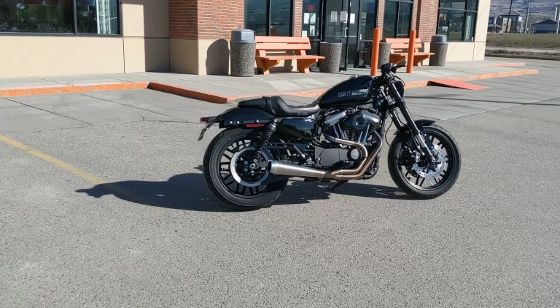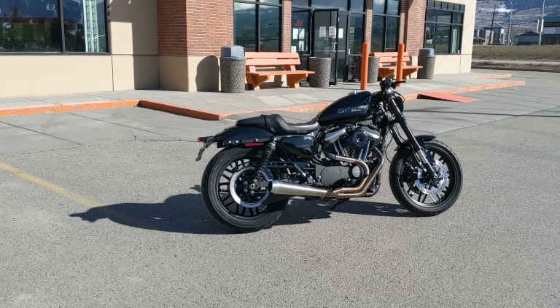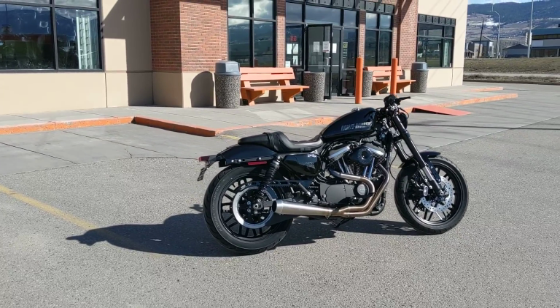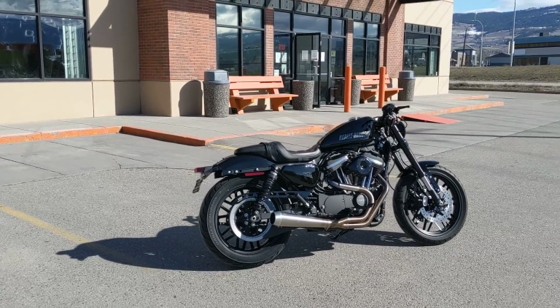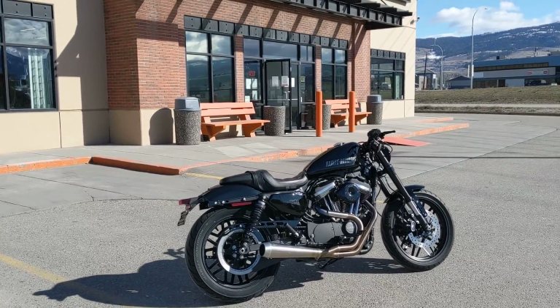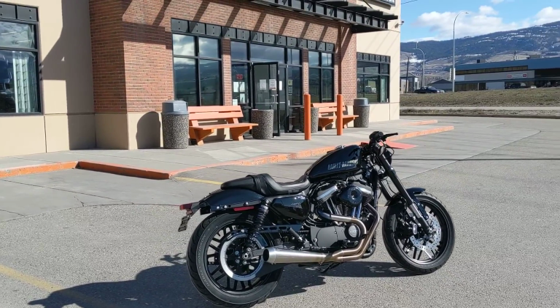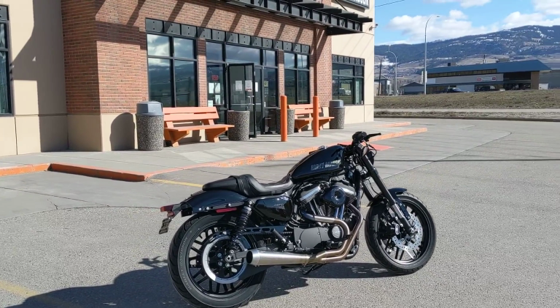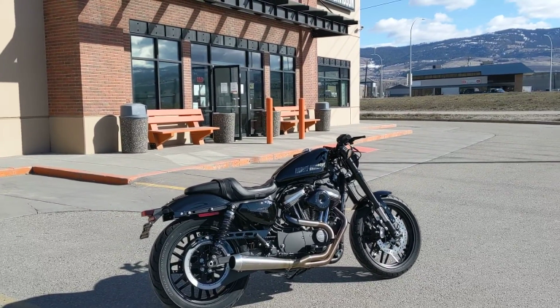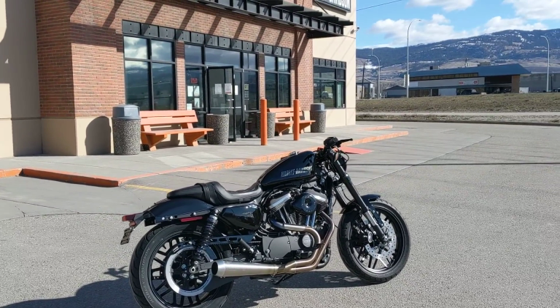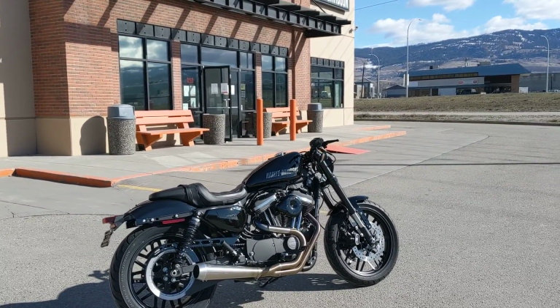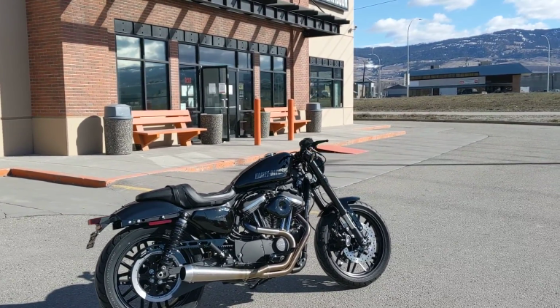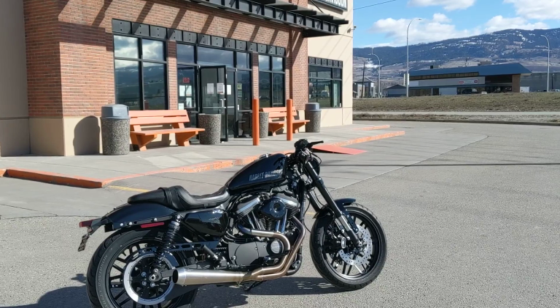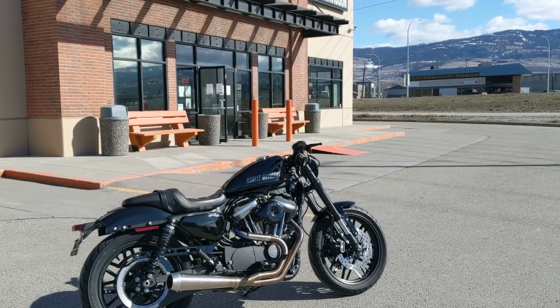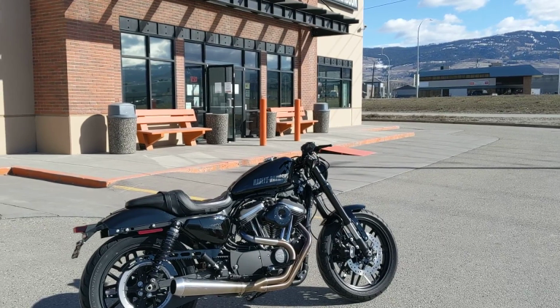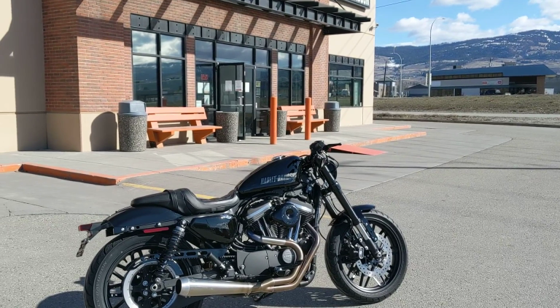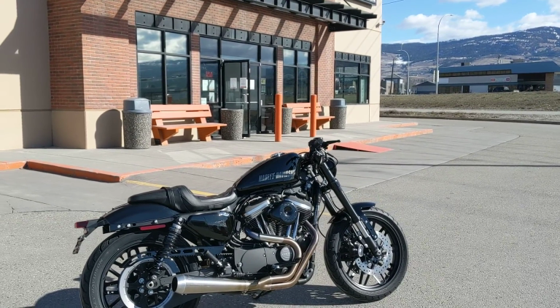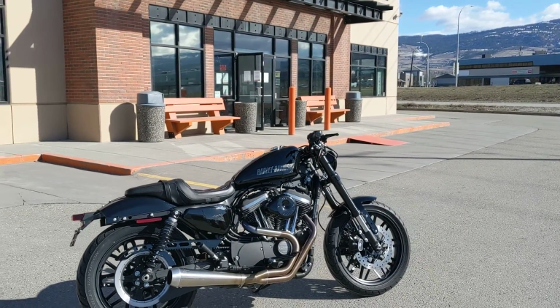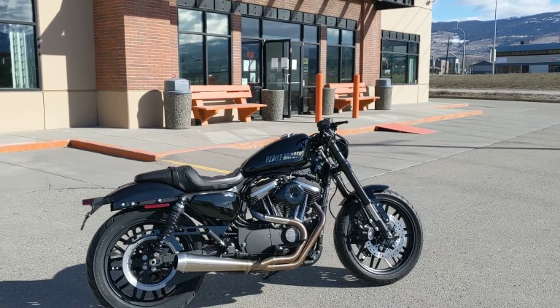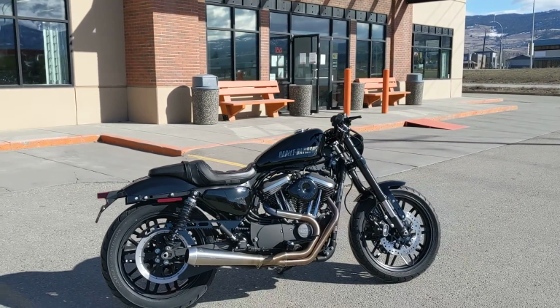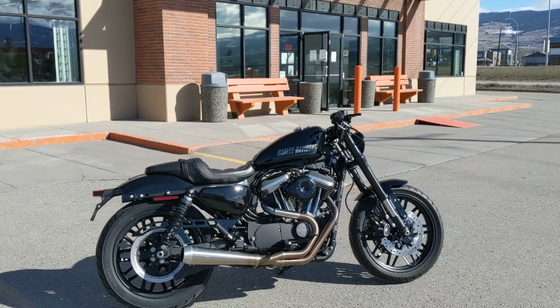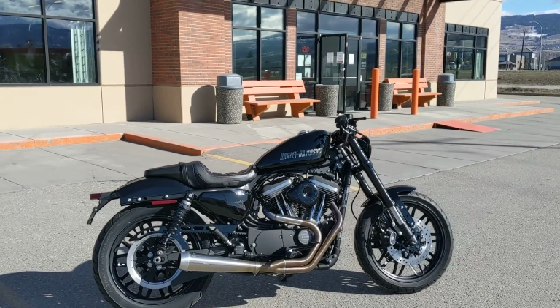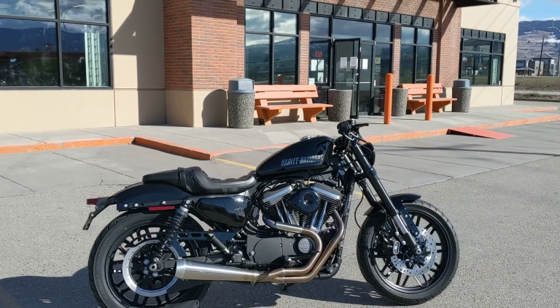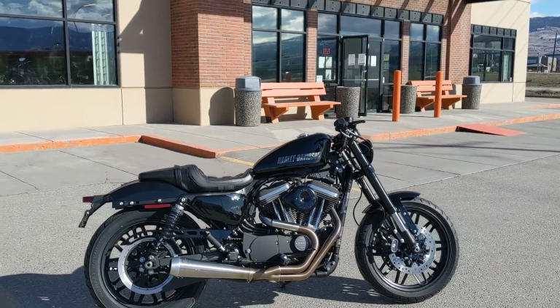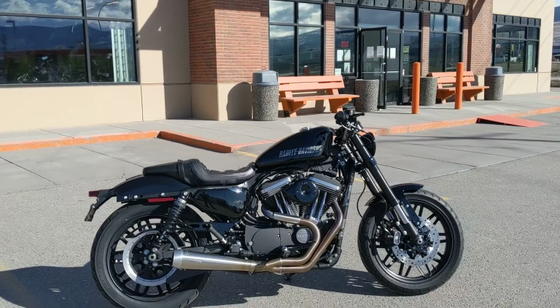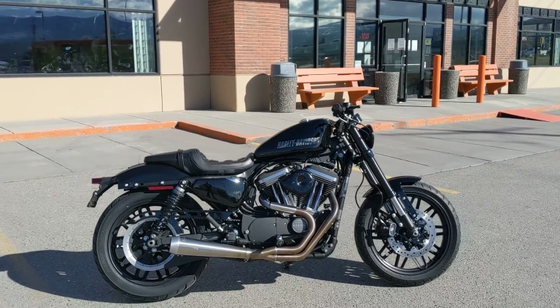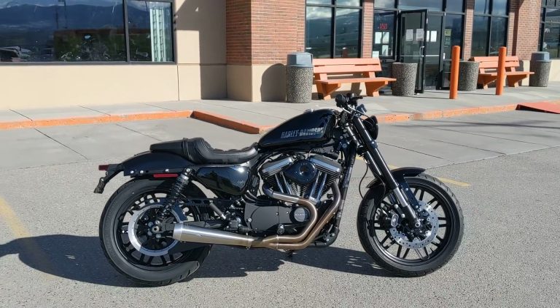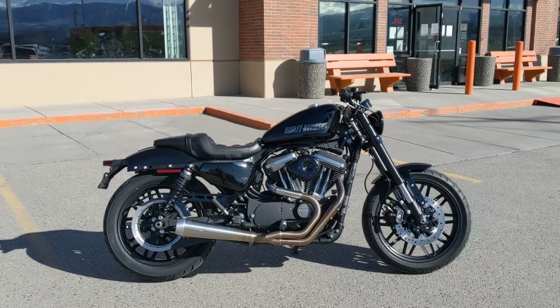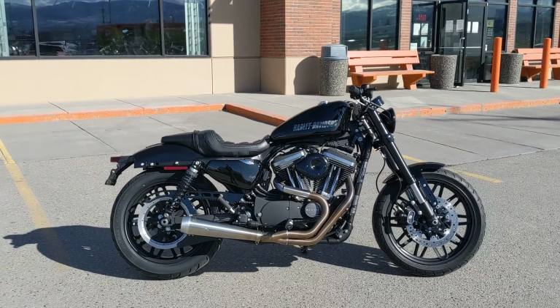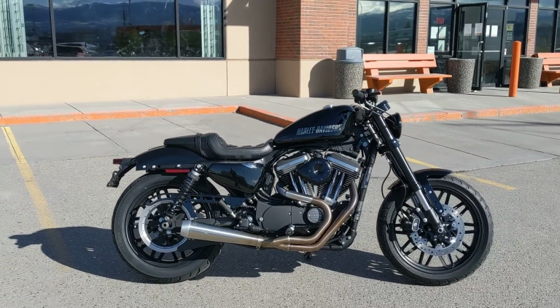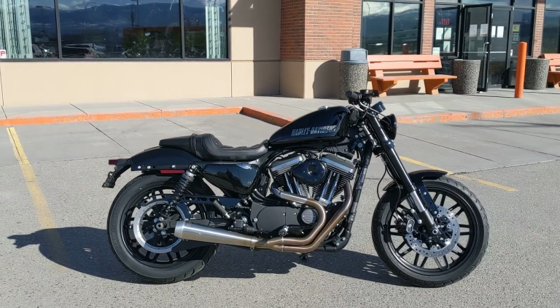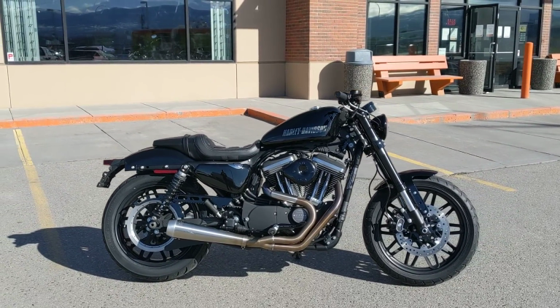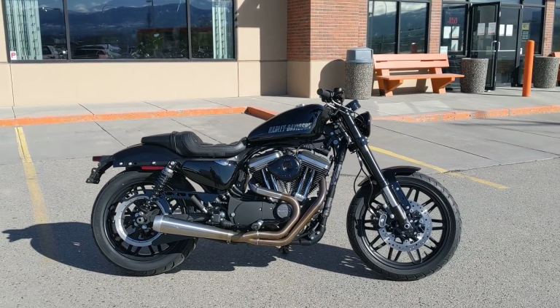This bike was my sales manager's bike. We did a lot of riding together — I was on a Softail with a 1745cc, and he would usually leave me in his dust, because this bike does have a stage 1 kit.